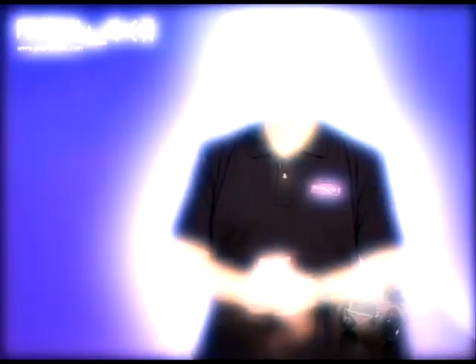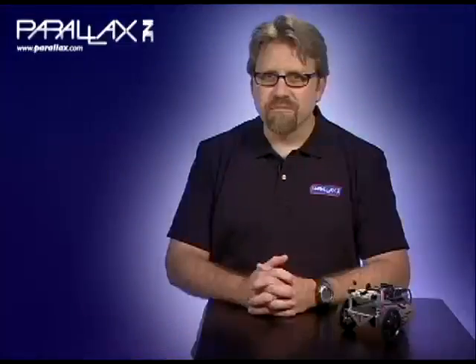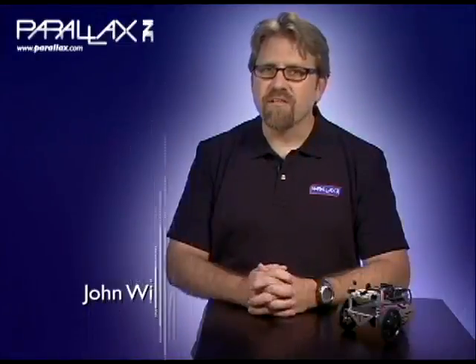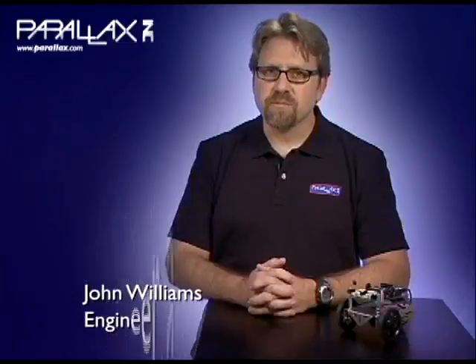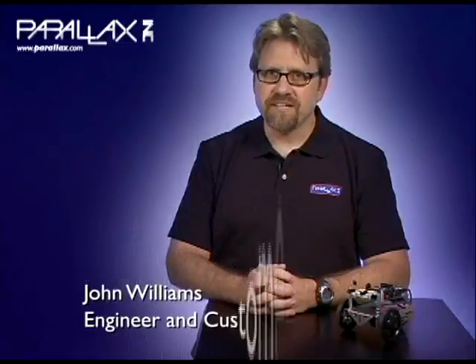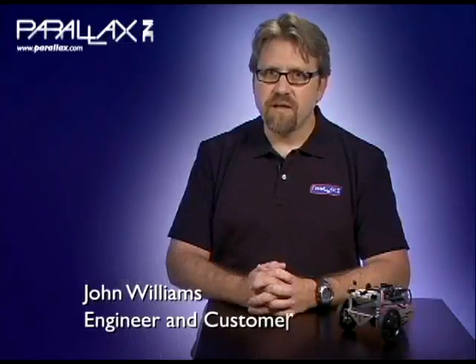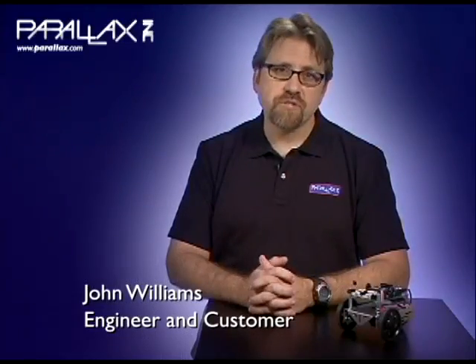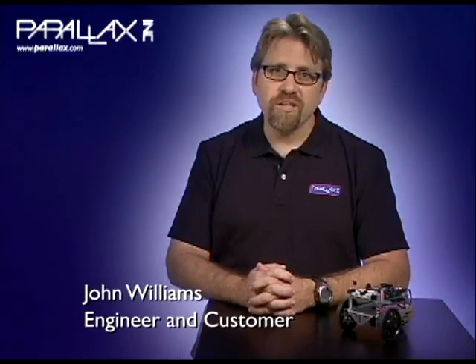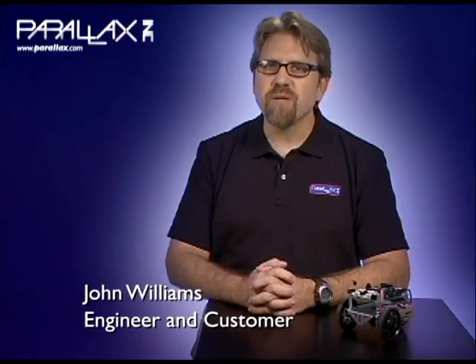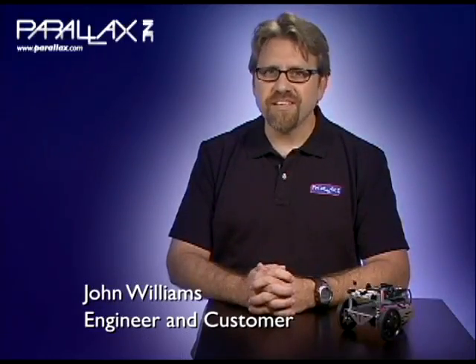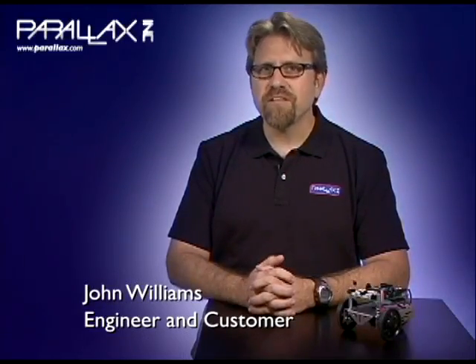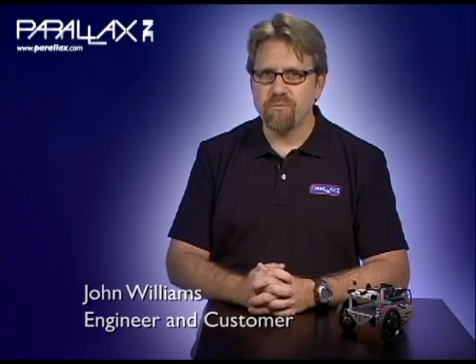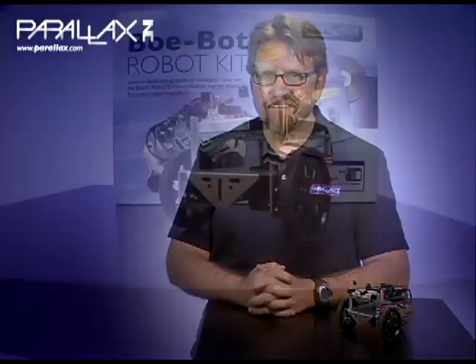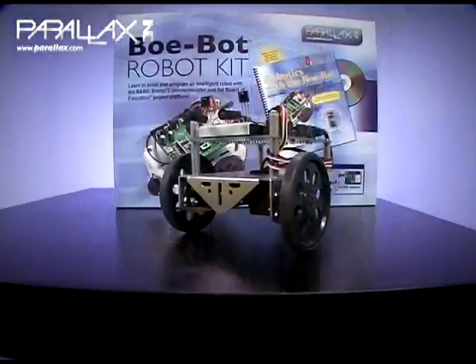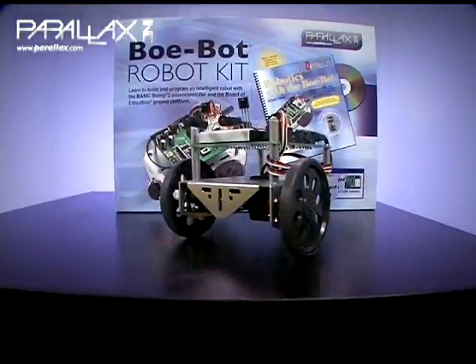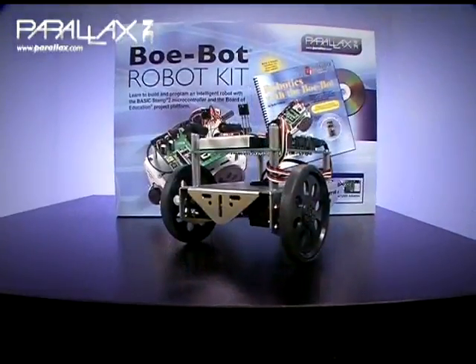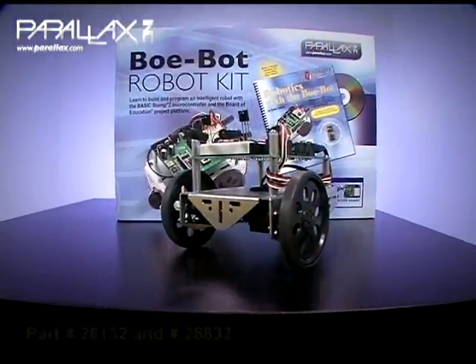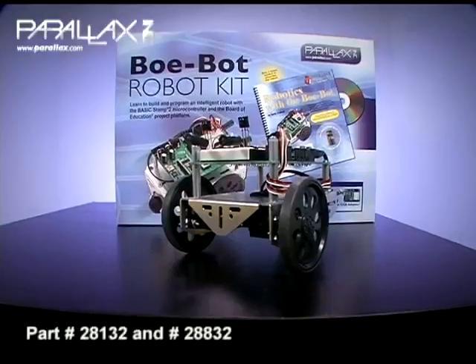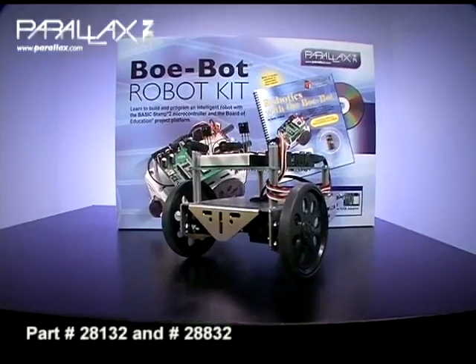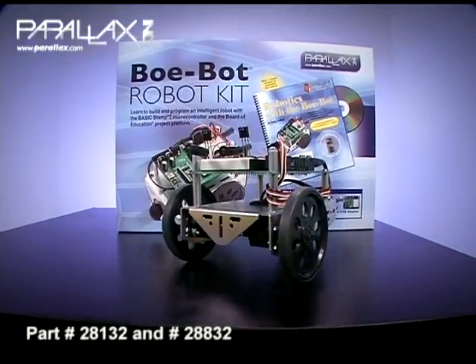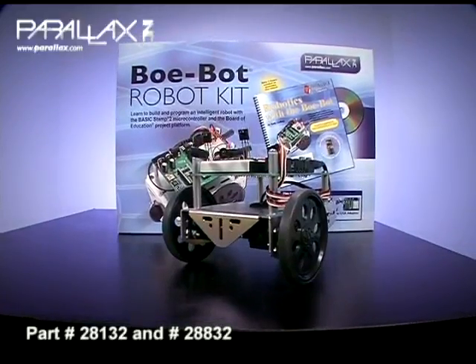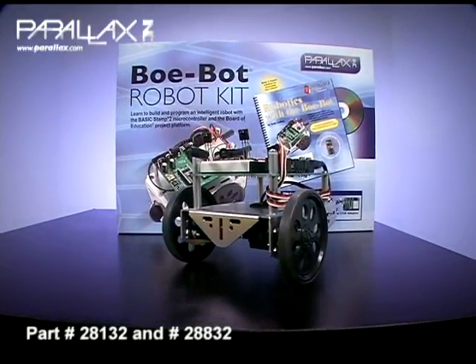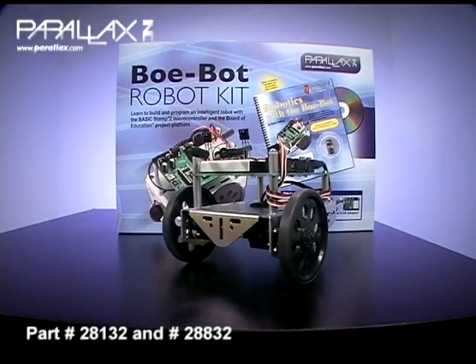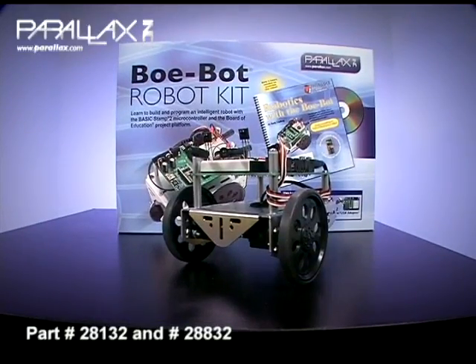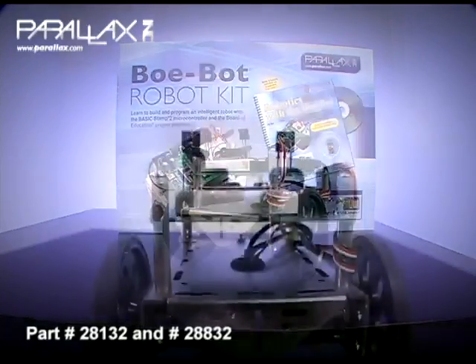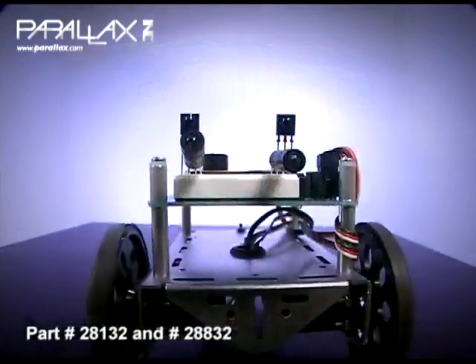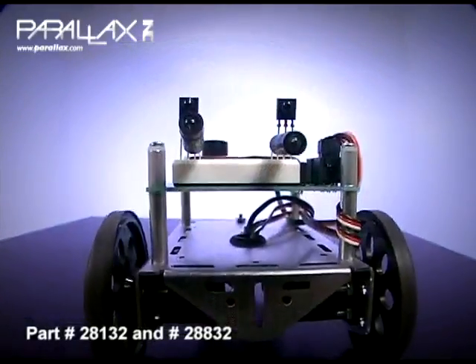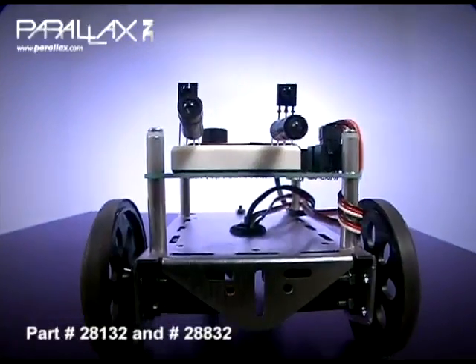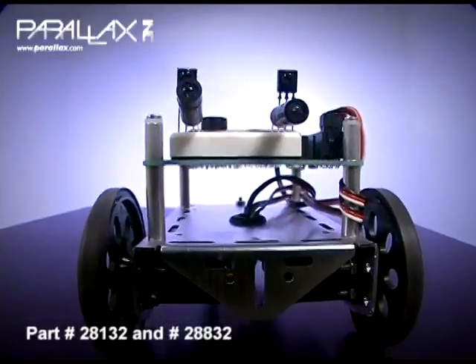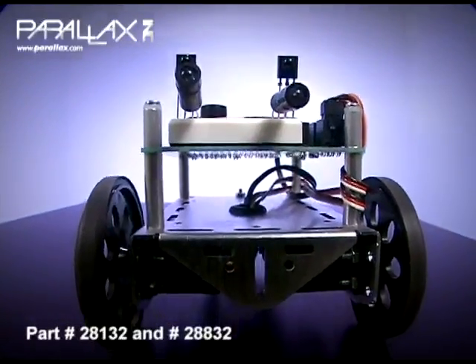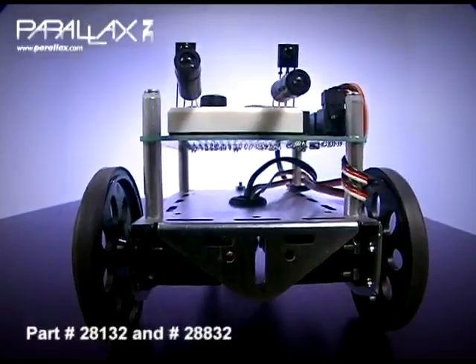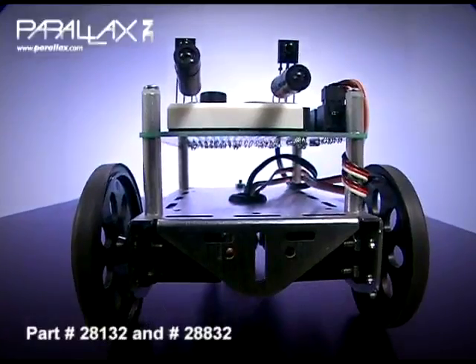Welcome to the Parallax Perspective. I'm John Williams, and I'll be telling you about the Bobot kit. The Bobot is one of our most popular robotics kits. It teaches electronics, circuits, robotics, and microcontroller programming.